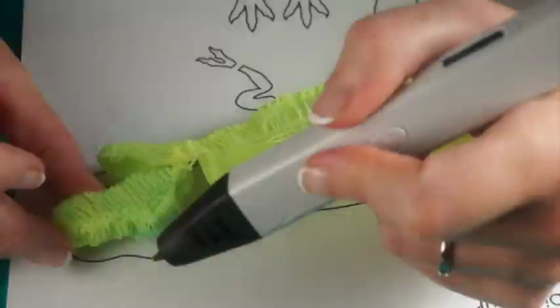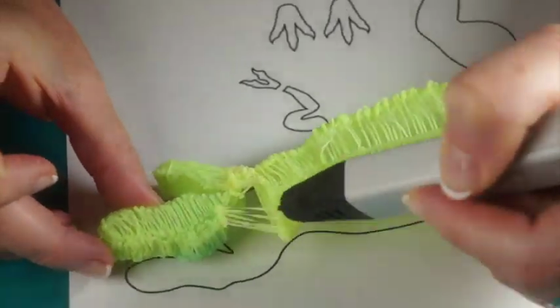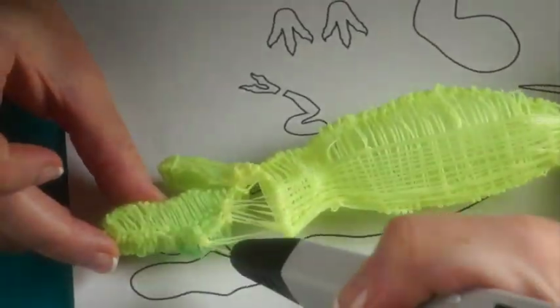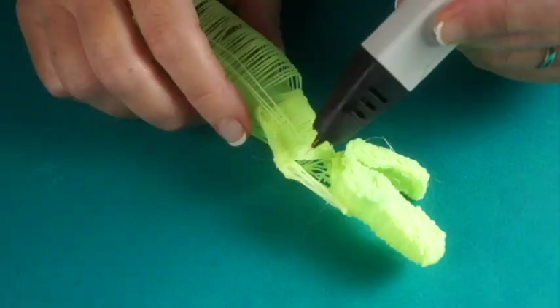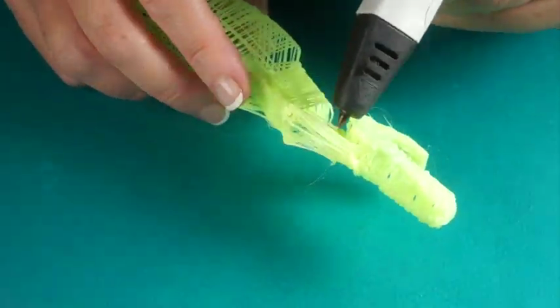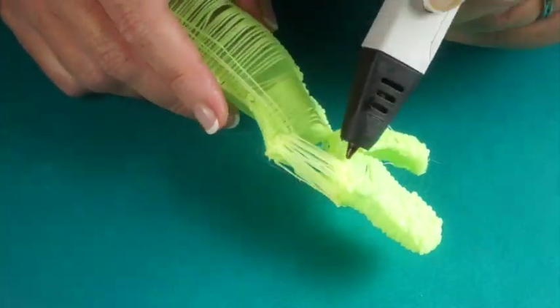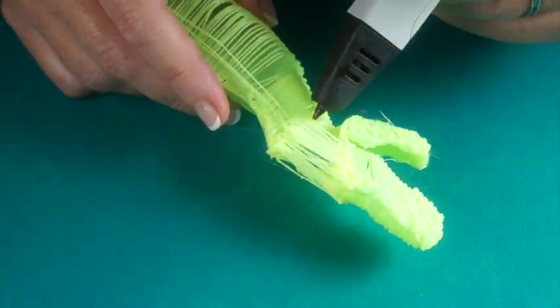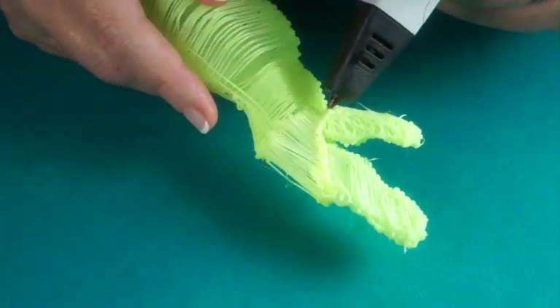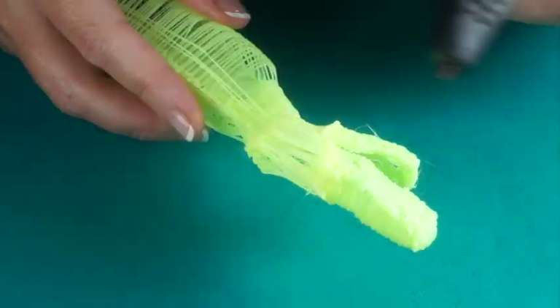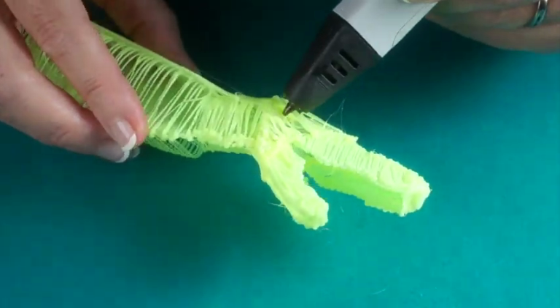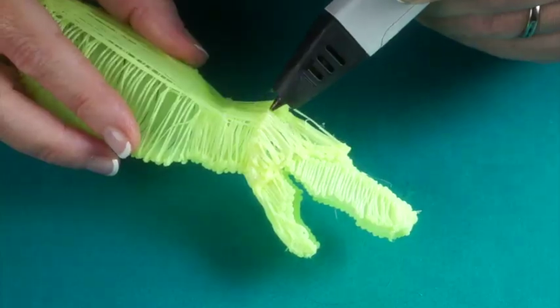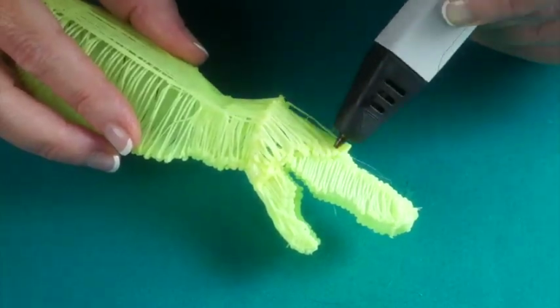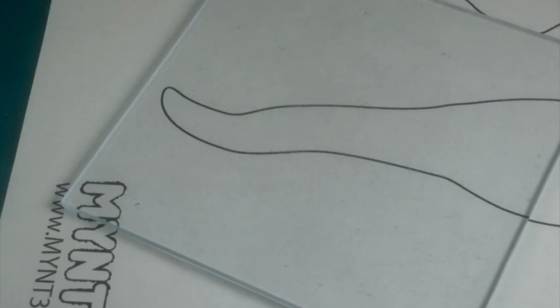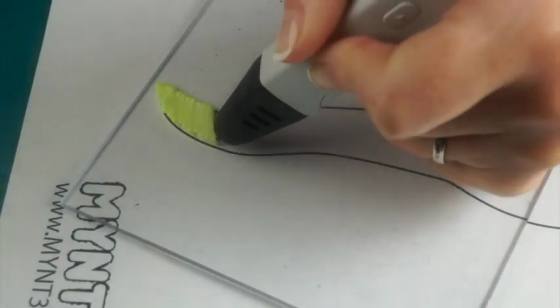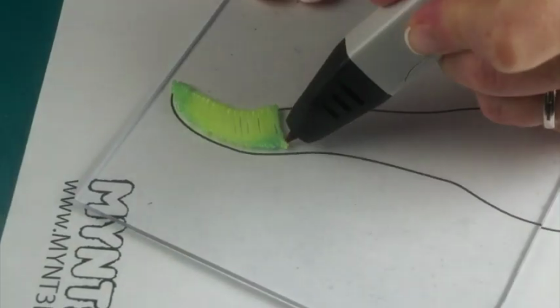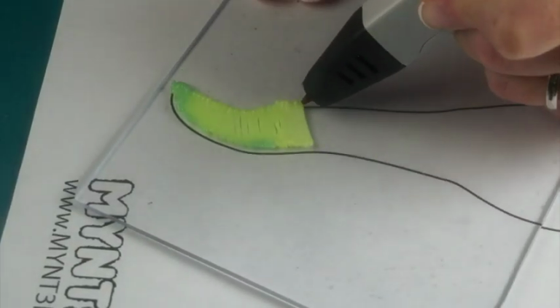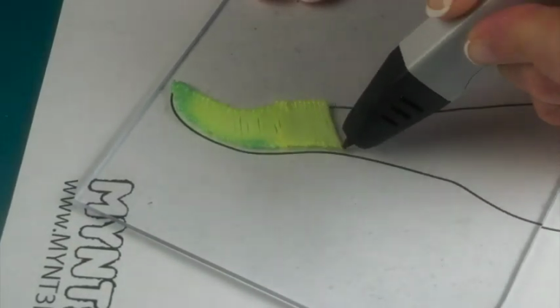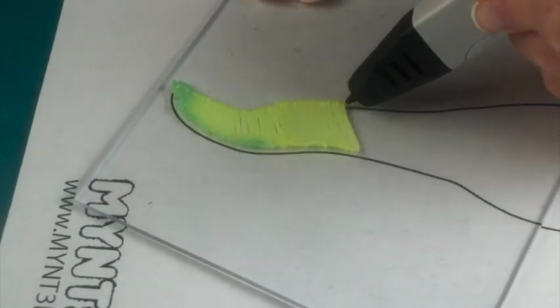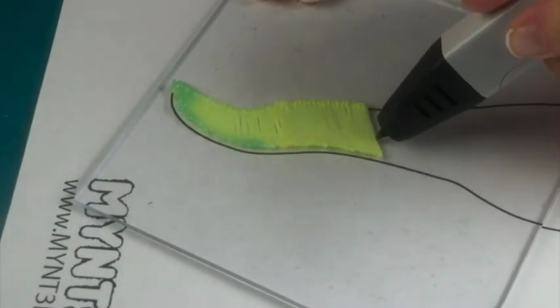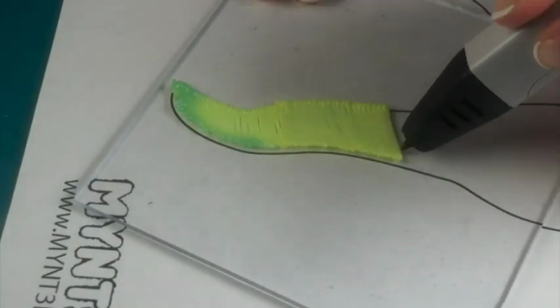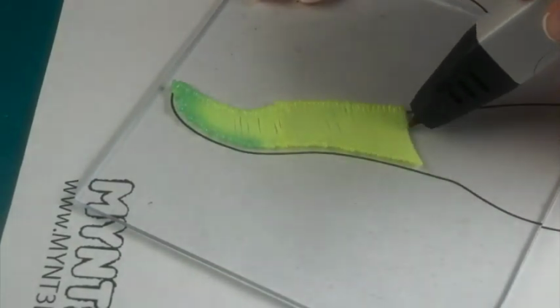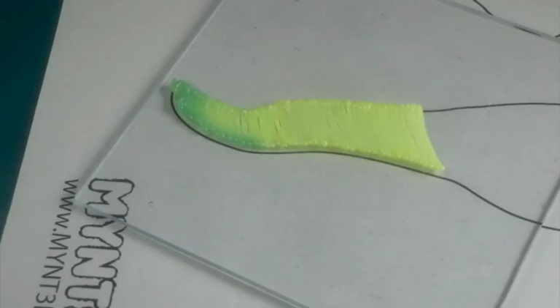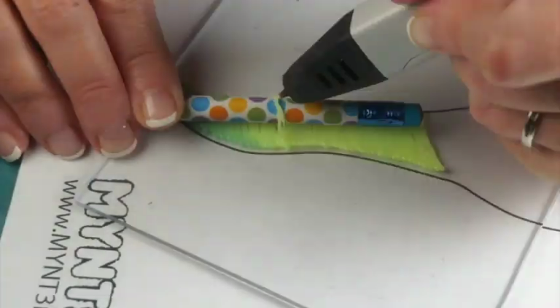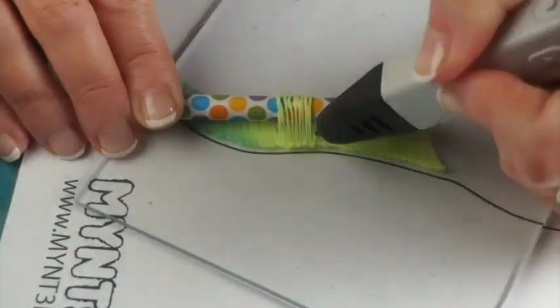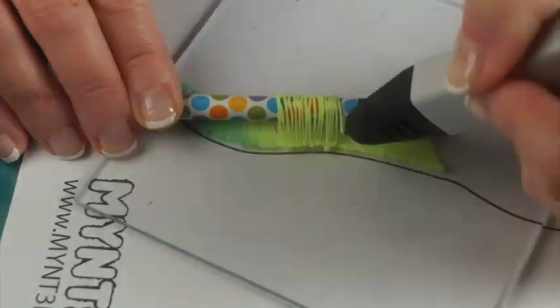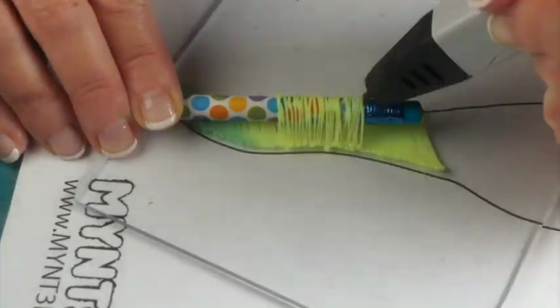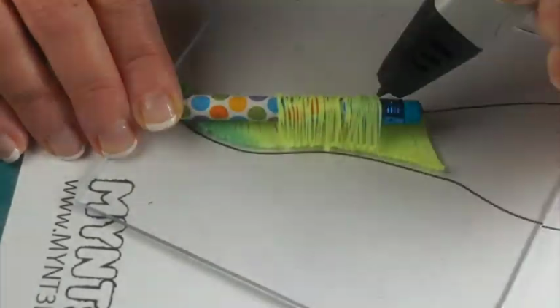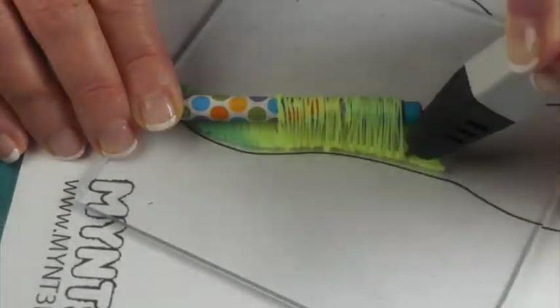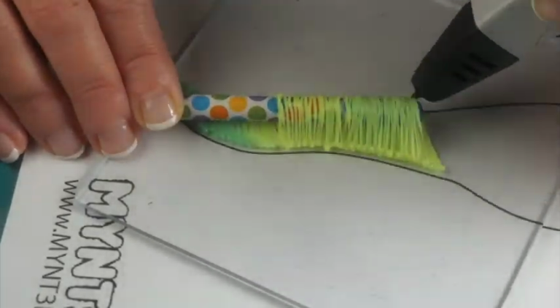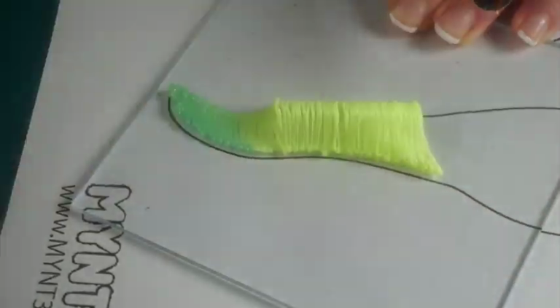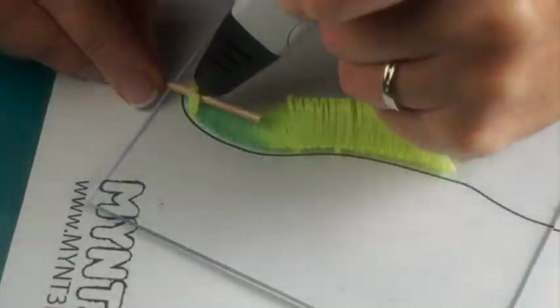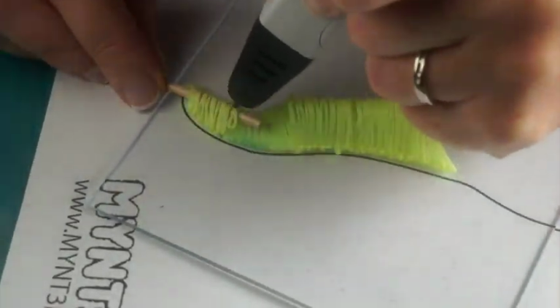Connect the head to the neck. Trace and fill in the tail, draw over a pencil and then a toothpick to add dimension, then connect the tail to the body.